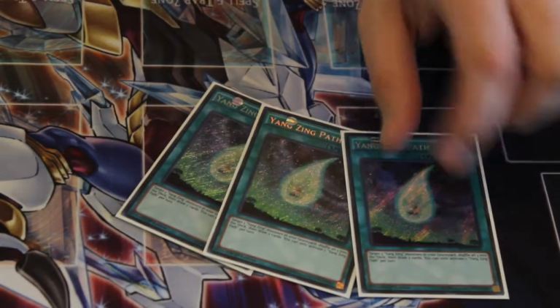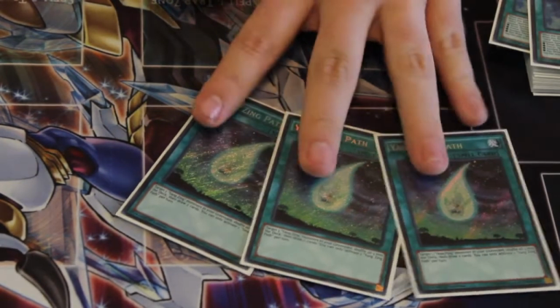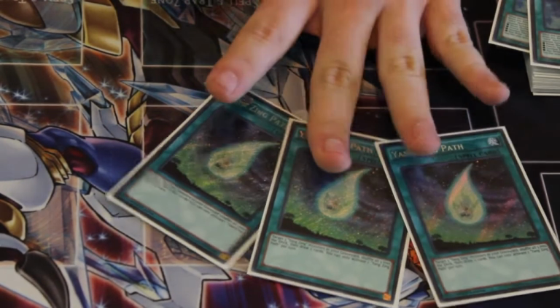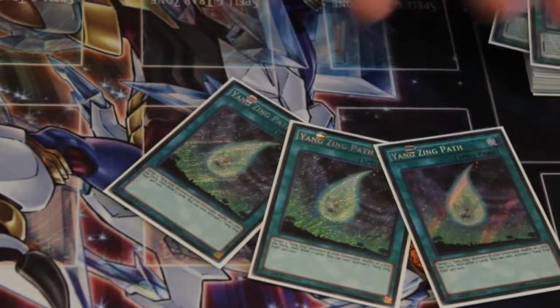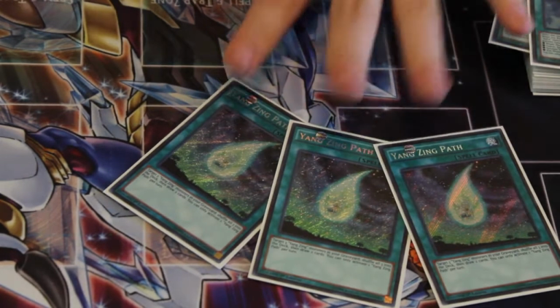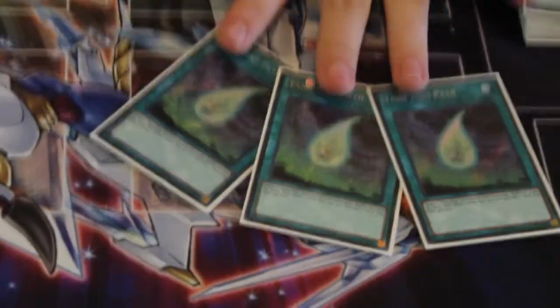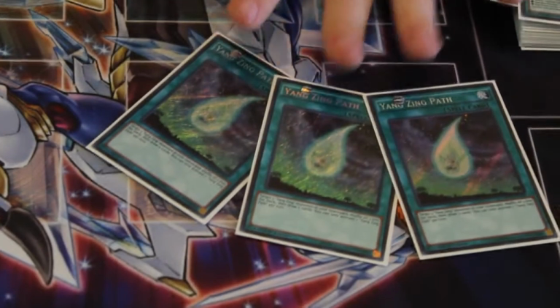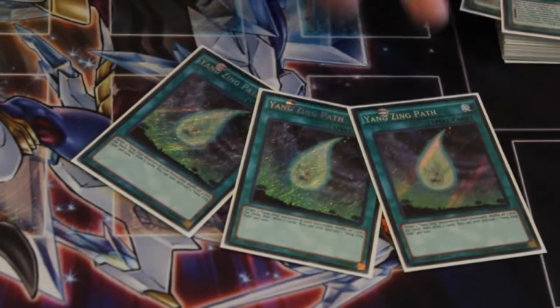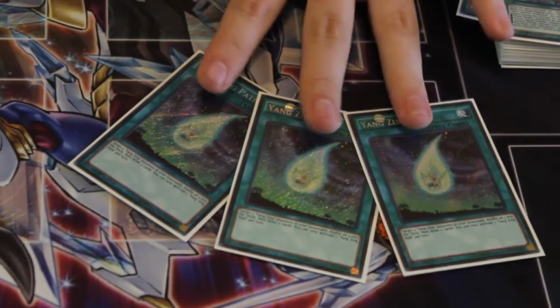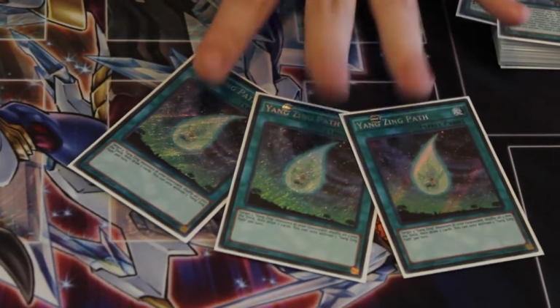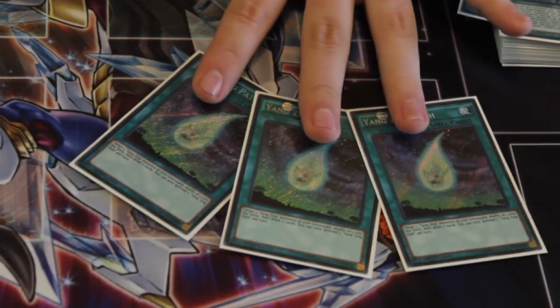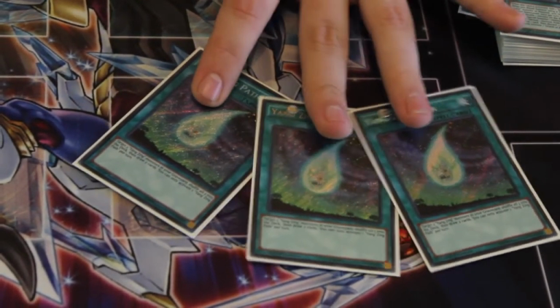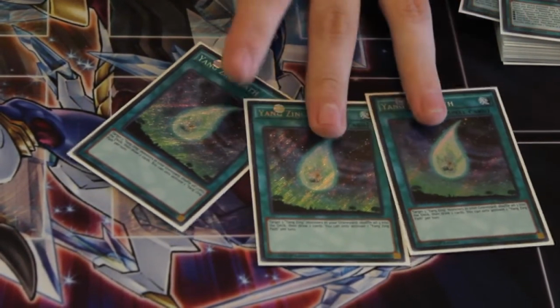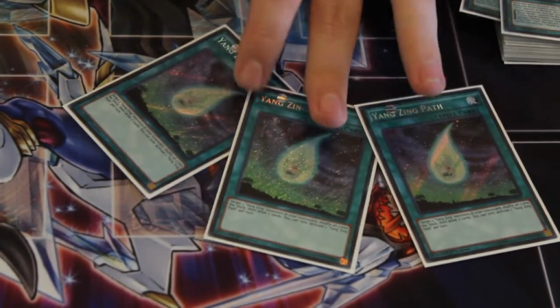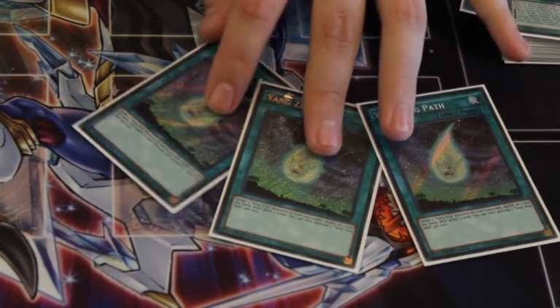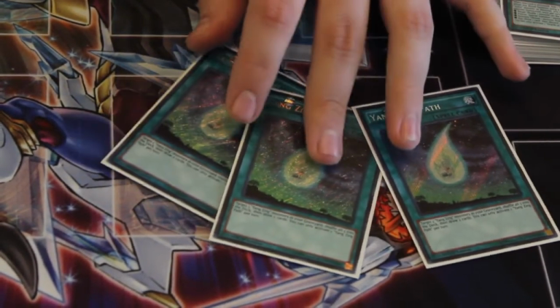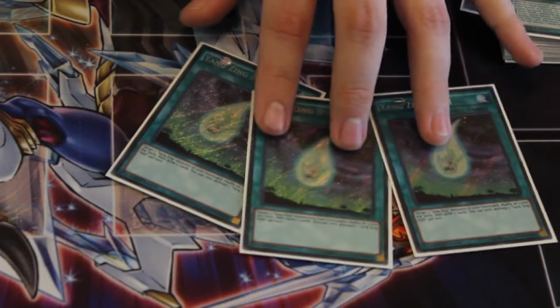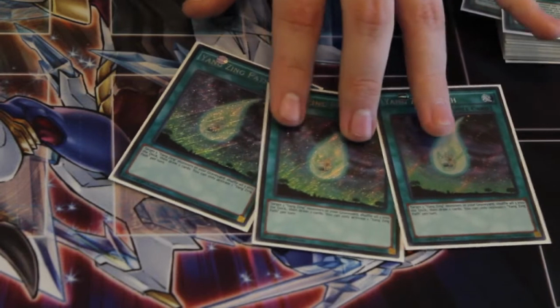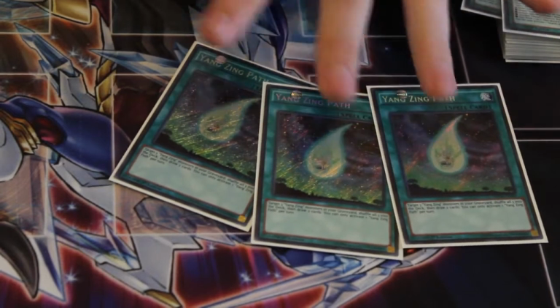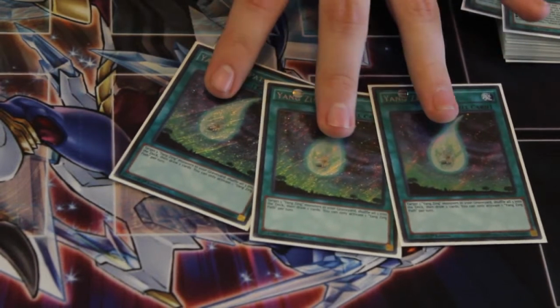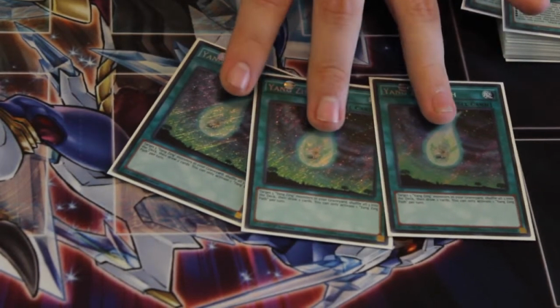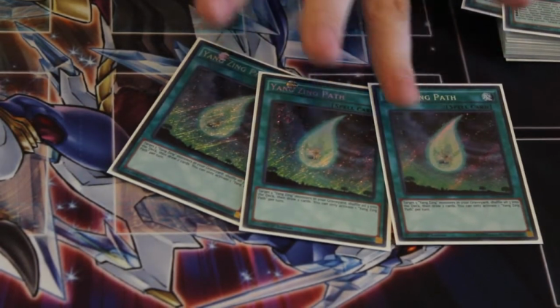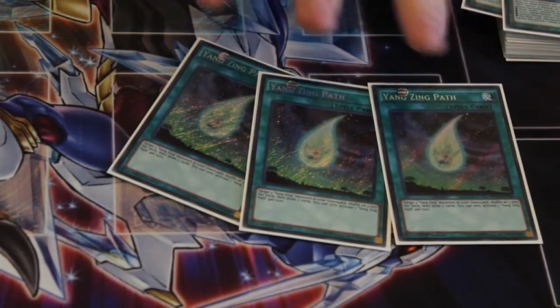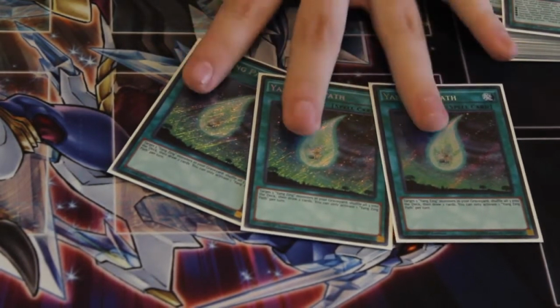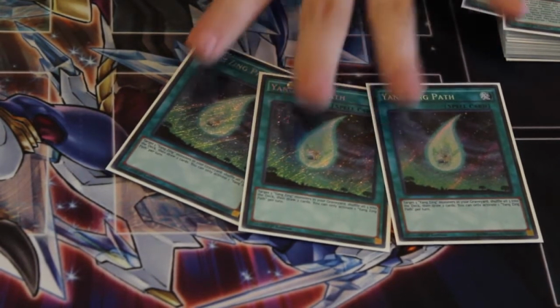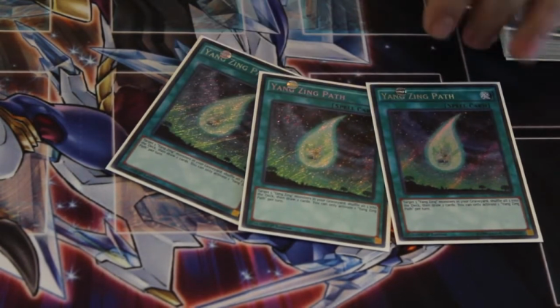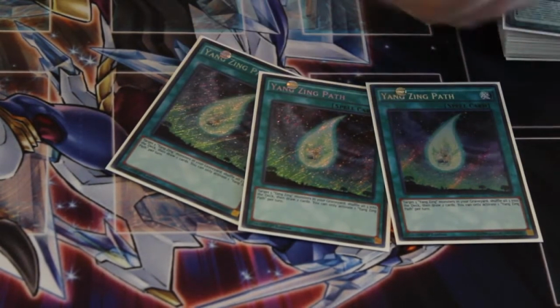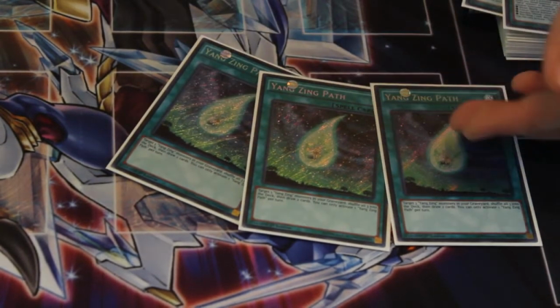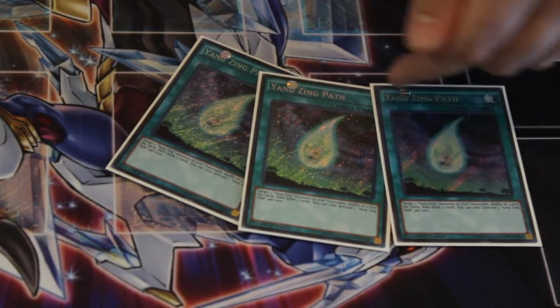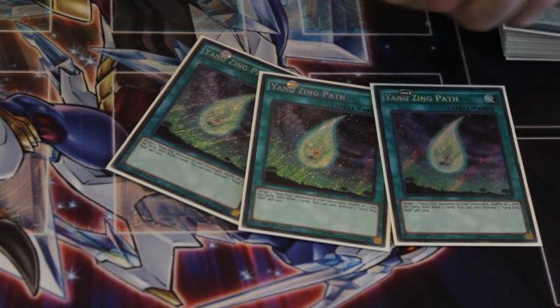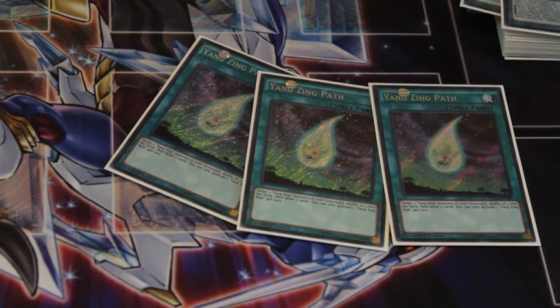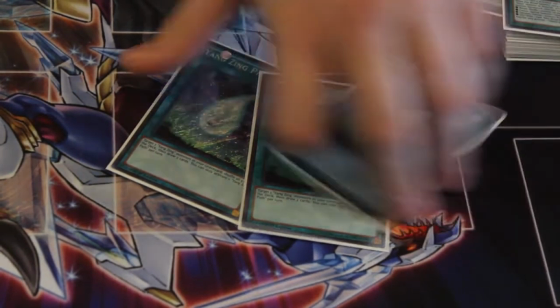Major Yang Zing spell — Yang Zing Path. You always run three of these. If only Pot of Avarice were legal, maybe I could cut it down to two, but even then you'd still run three, because you shuffle three Yang Zings back and draw two cards.